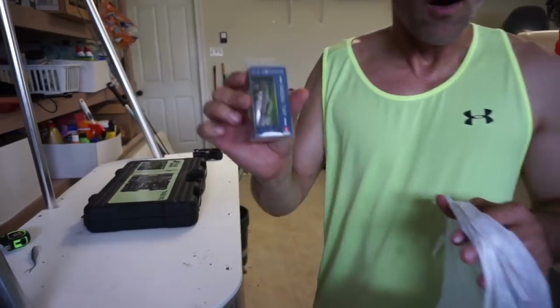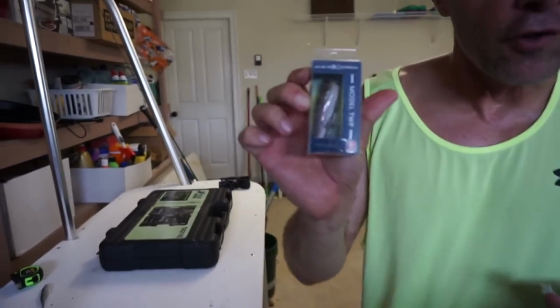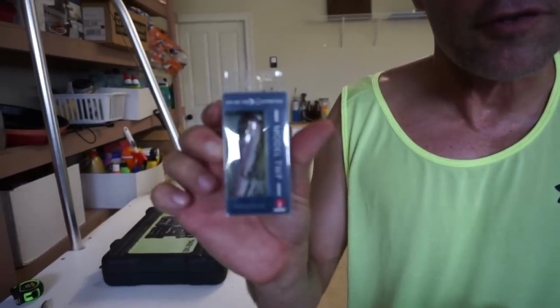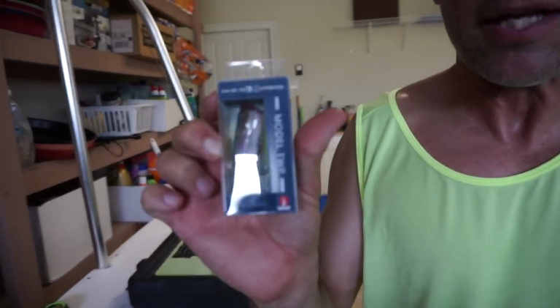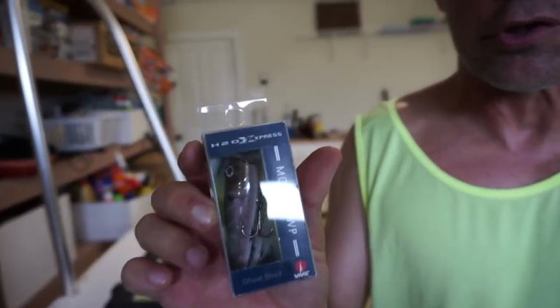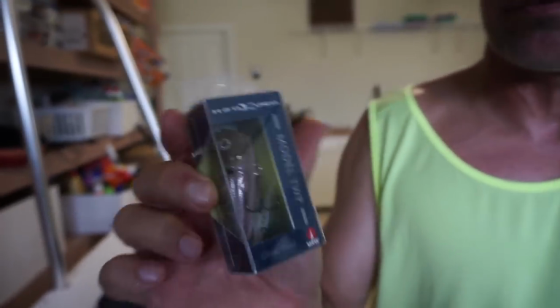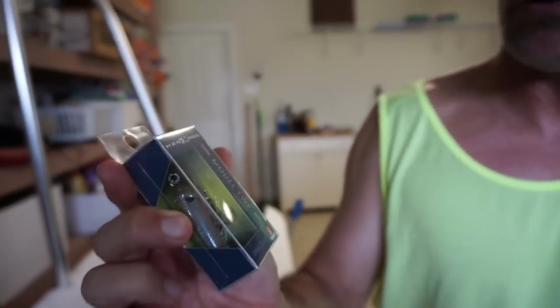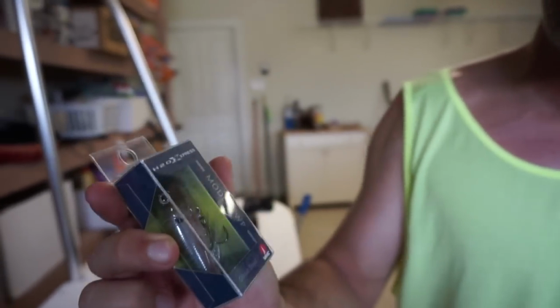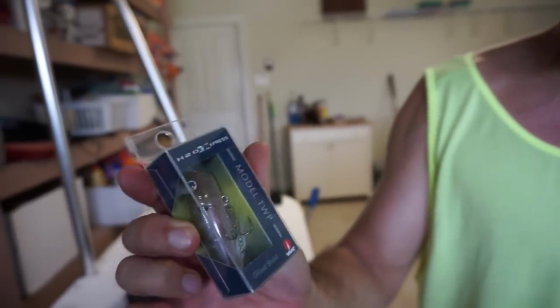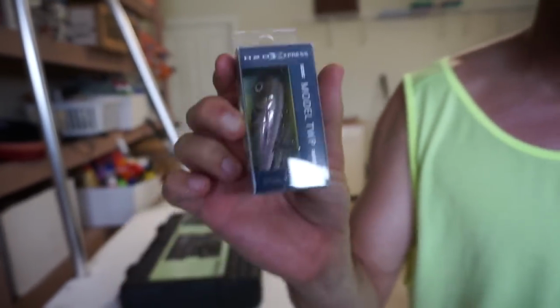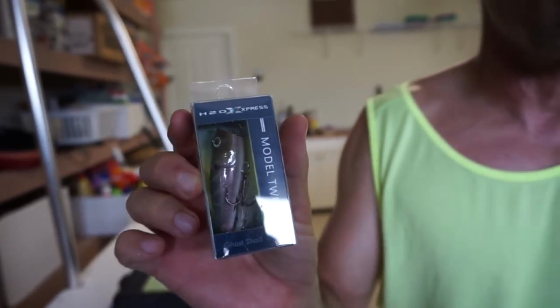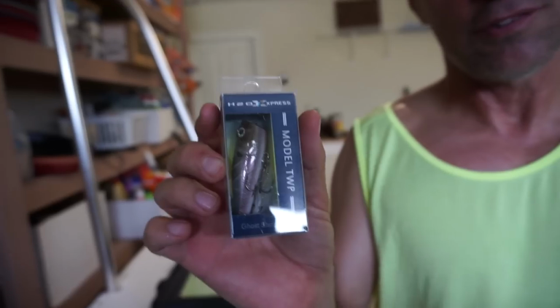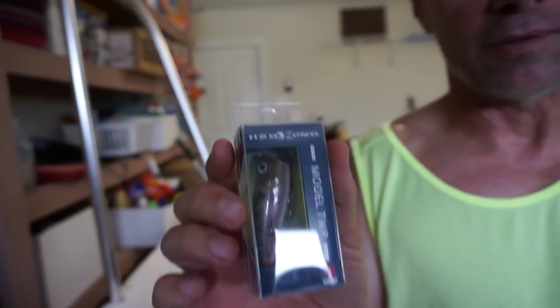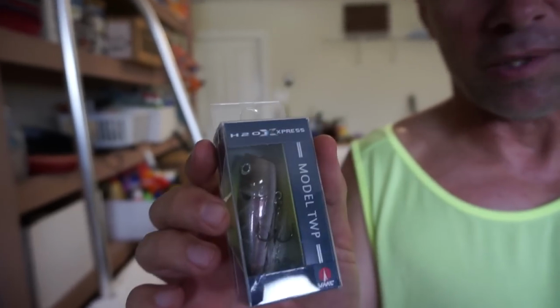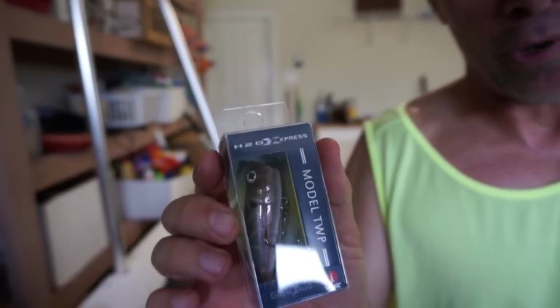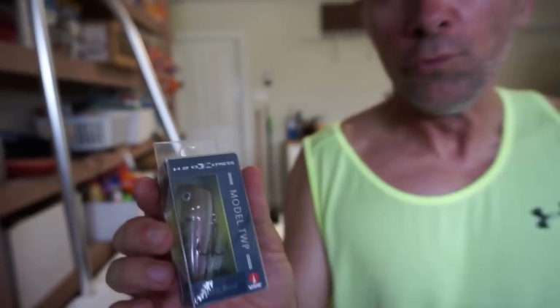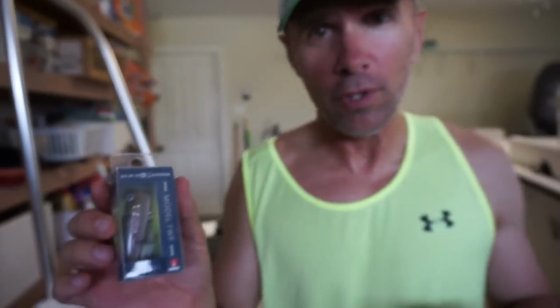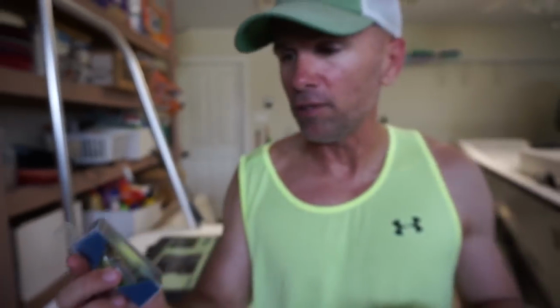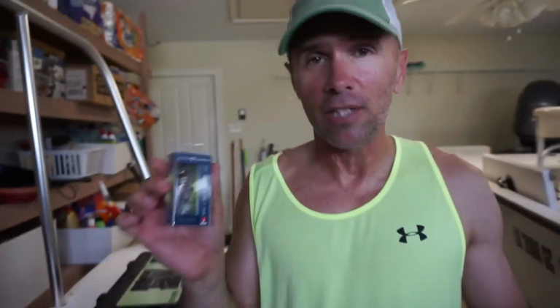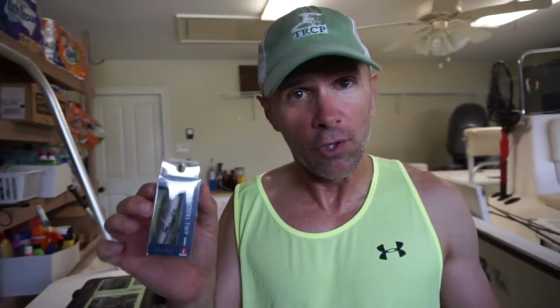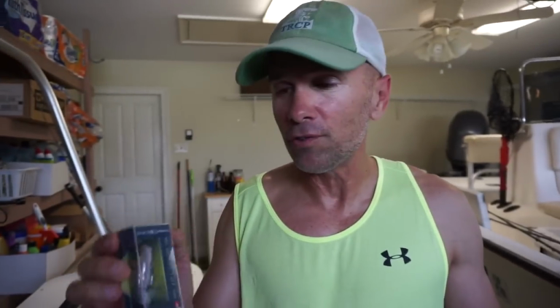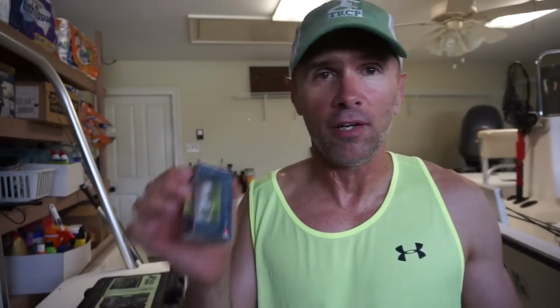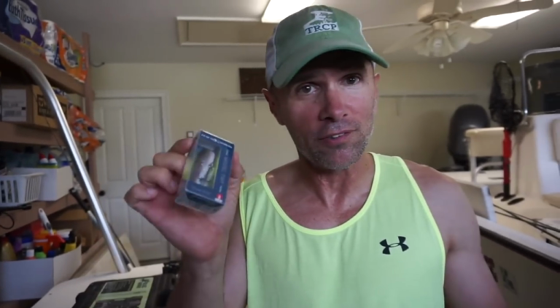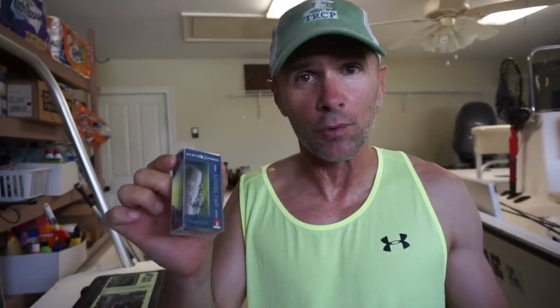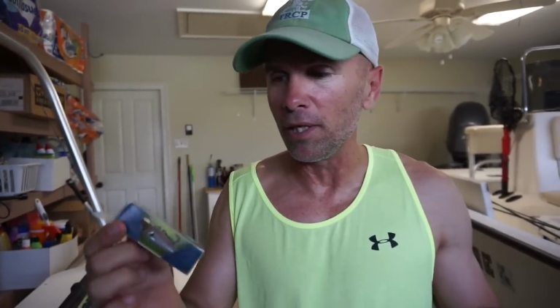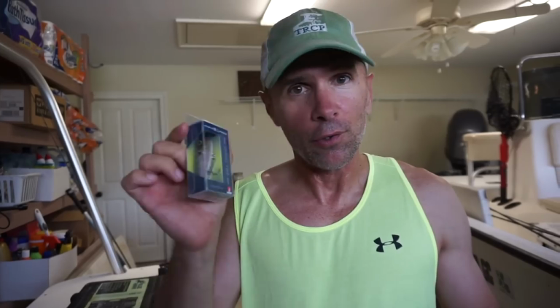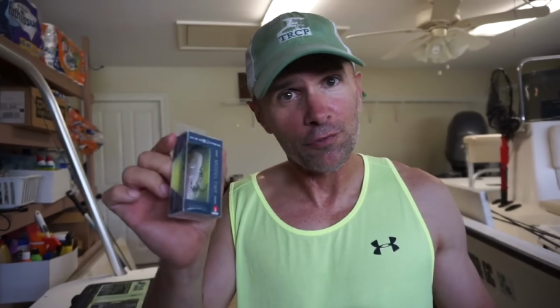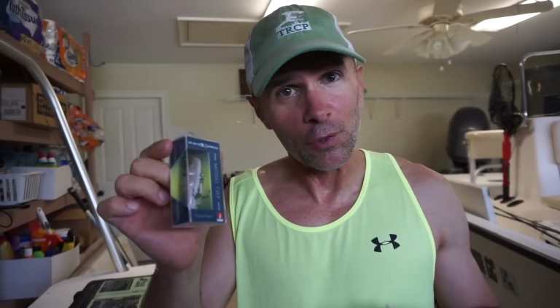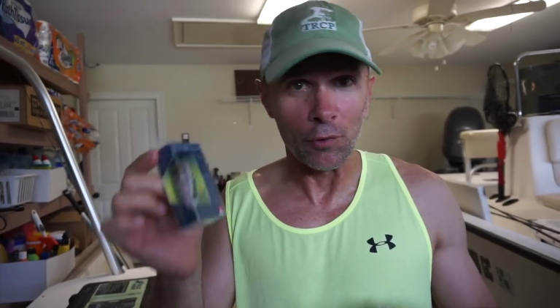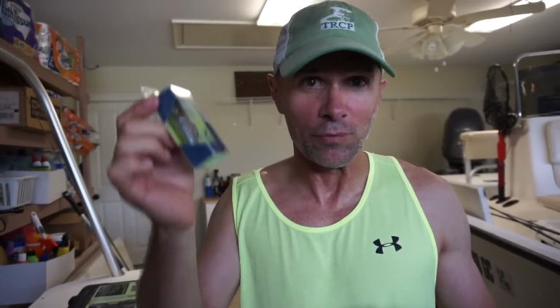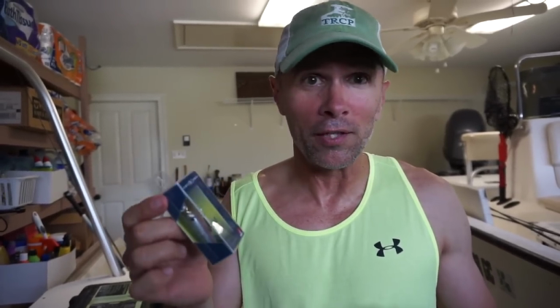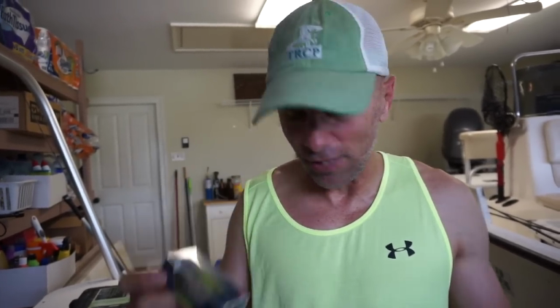First off is an H2O Express model TWP topwater bait. This is kind of like a Pop-R — really, really effective bait, got some good hooks on it. I've had great success with this bait. I plan on throwing this first thing in the morning when those fish are oriented toward the top.